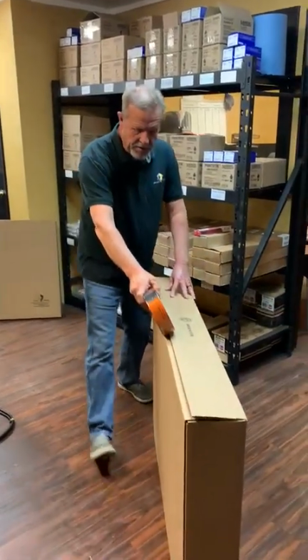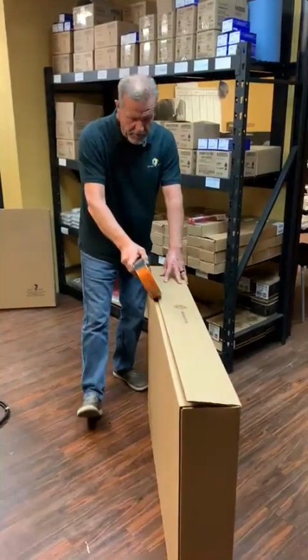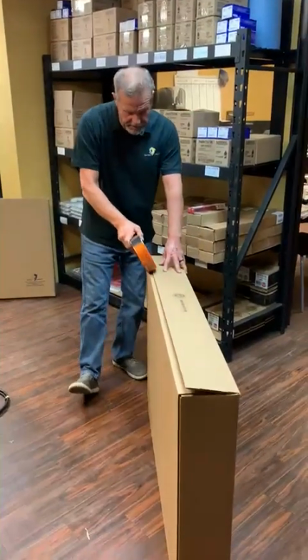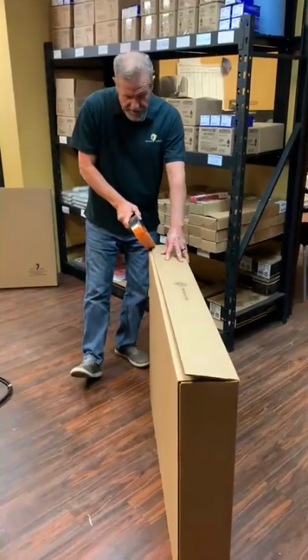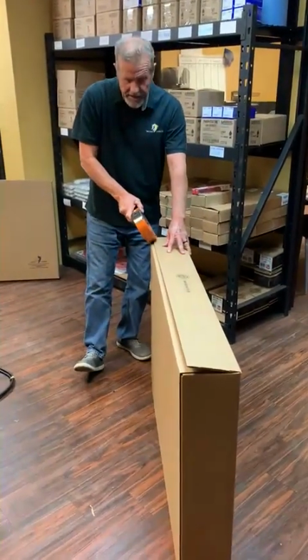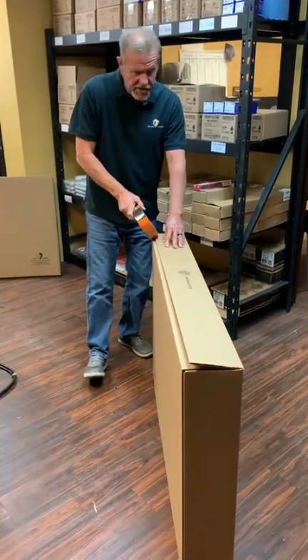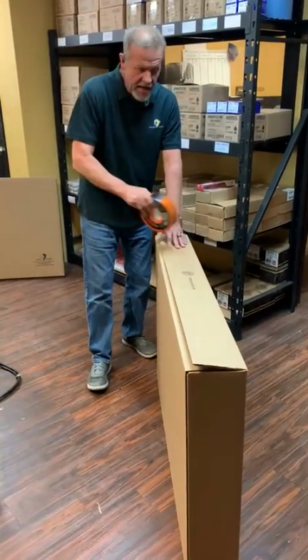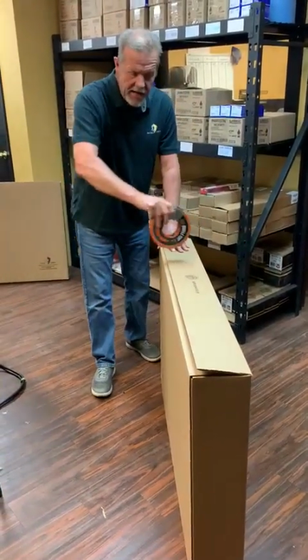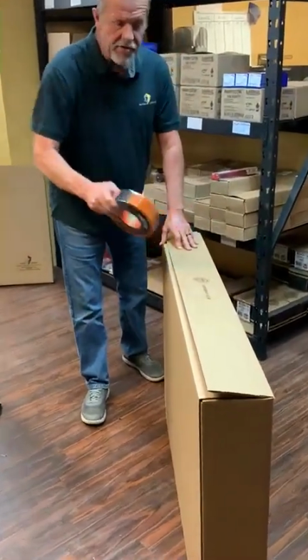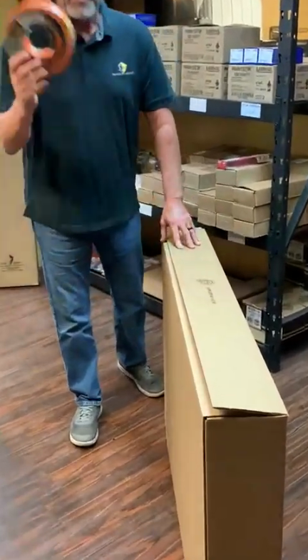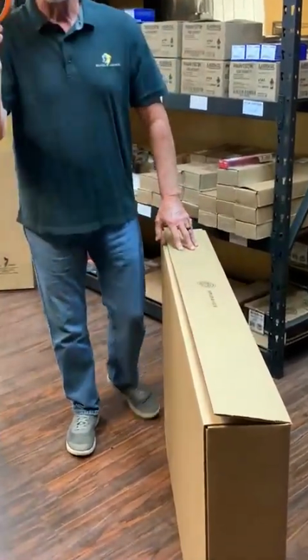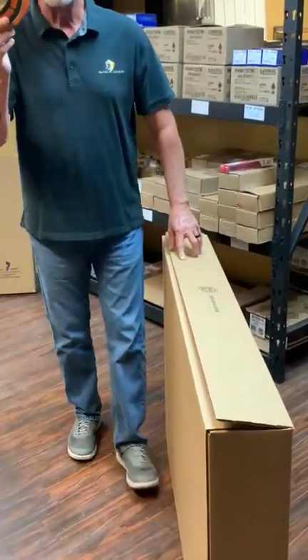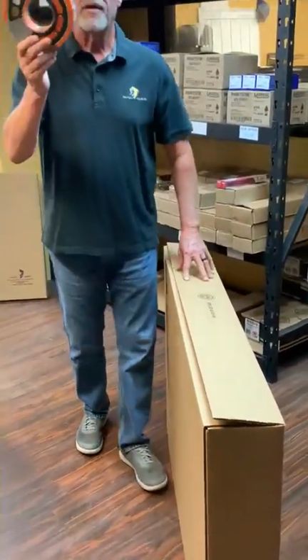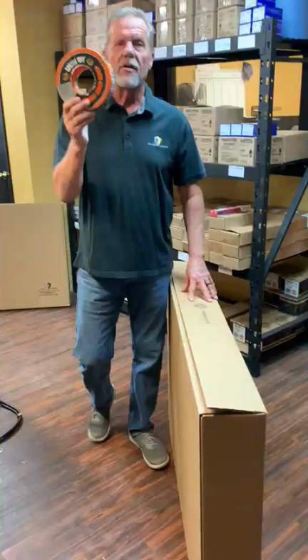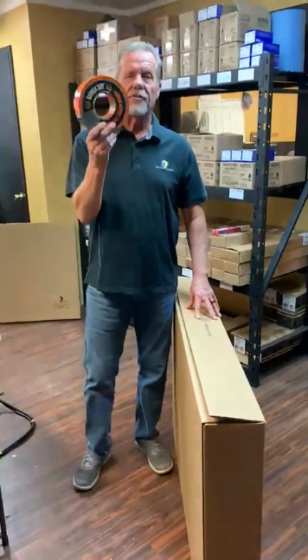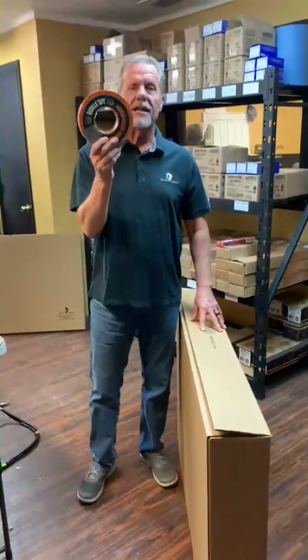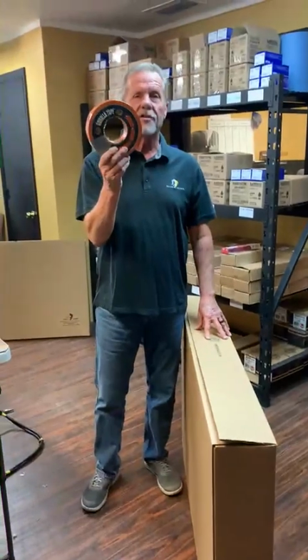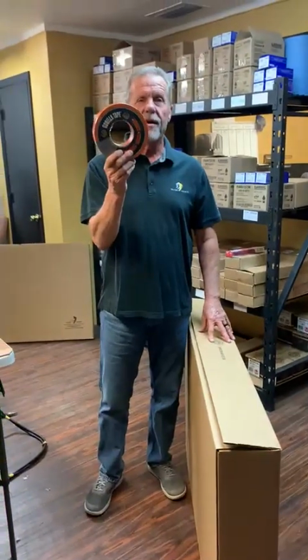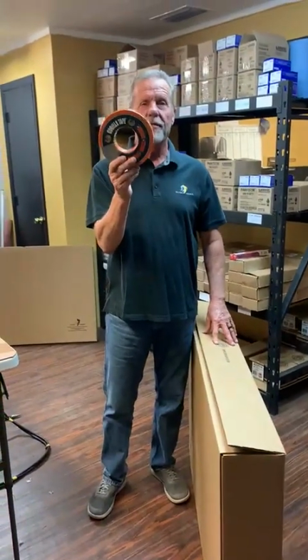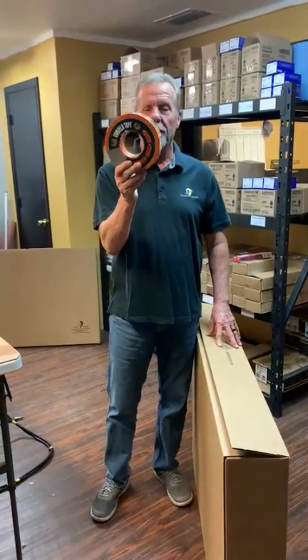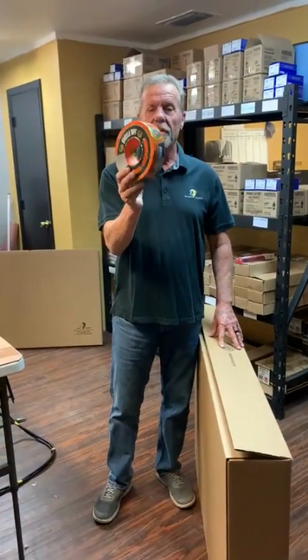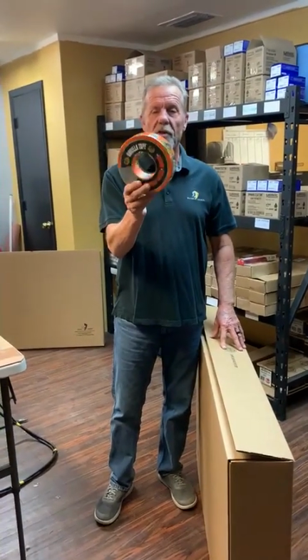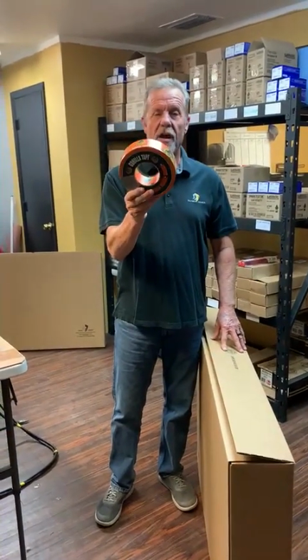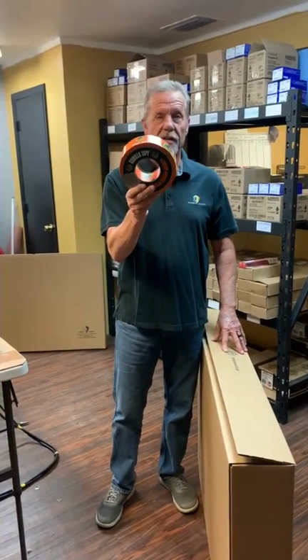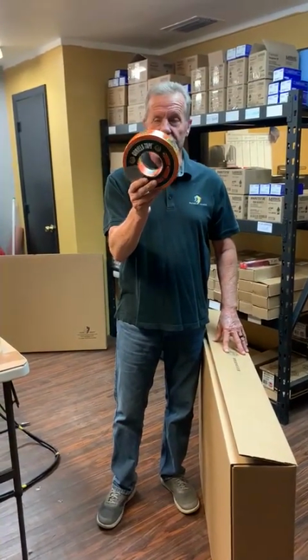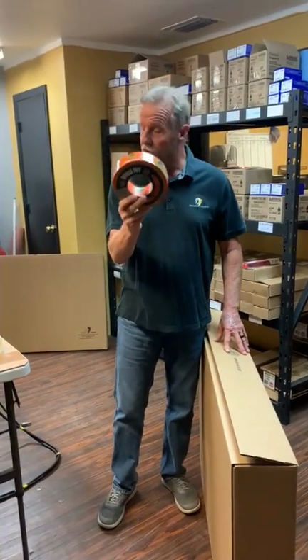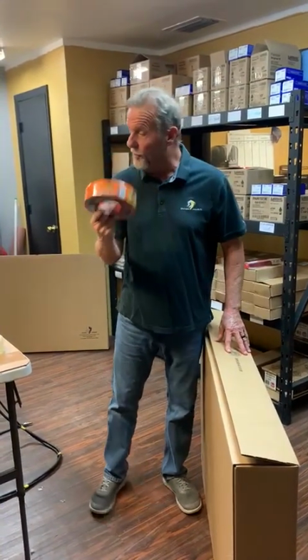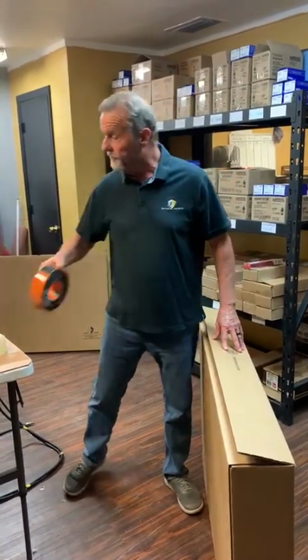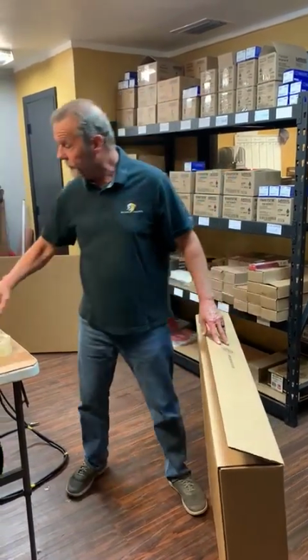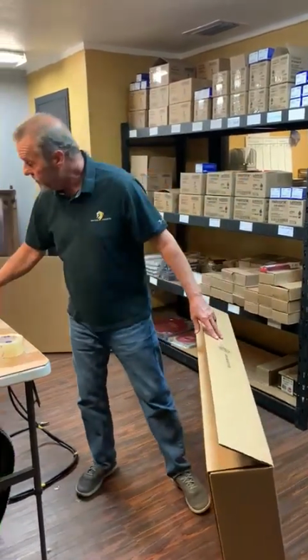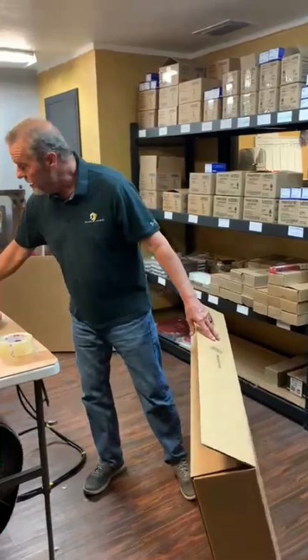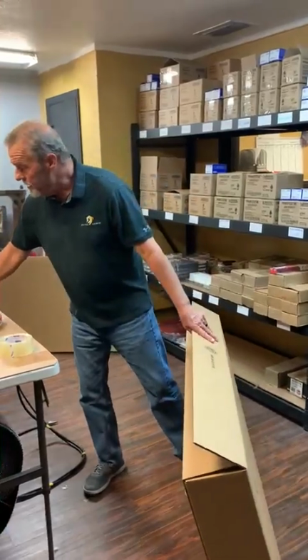Going back to tape, we've got Gorilla Duct Tape. You can put a piece right down the edge and again another strap or two. This is going to hold up better for dragging it across the cross docks and across the concrete floor.